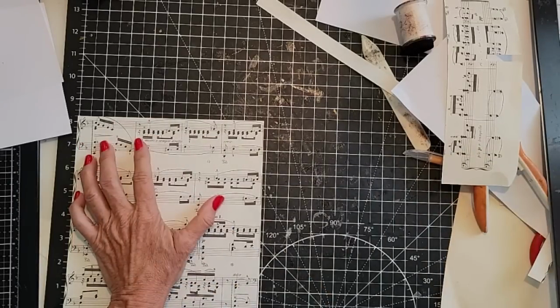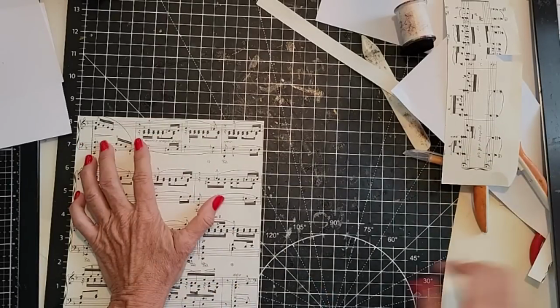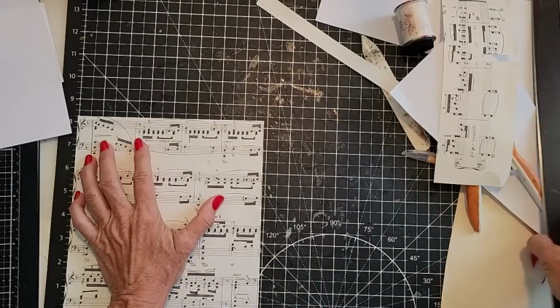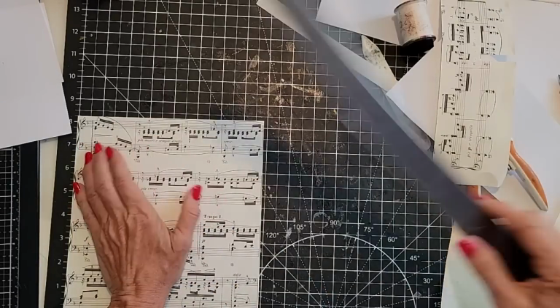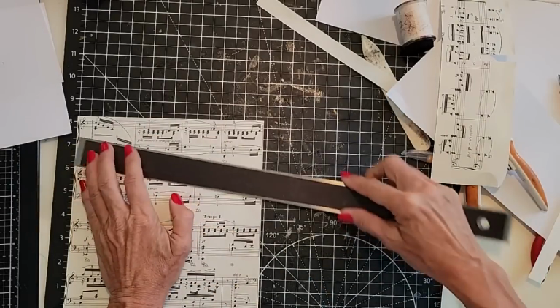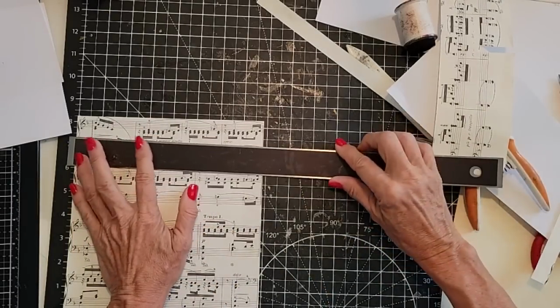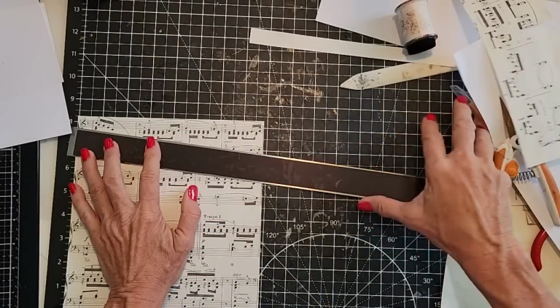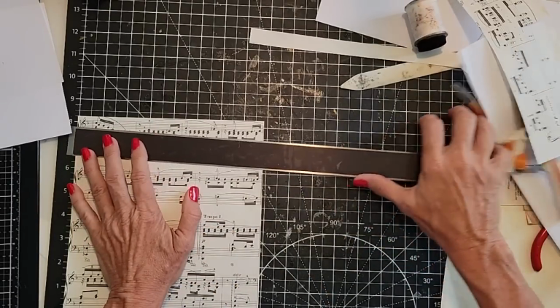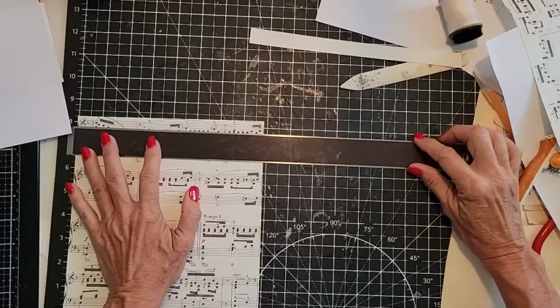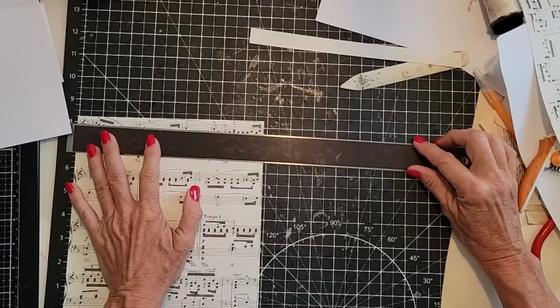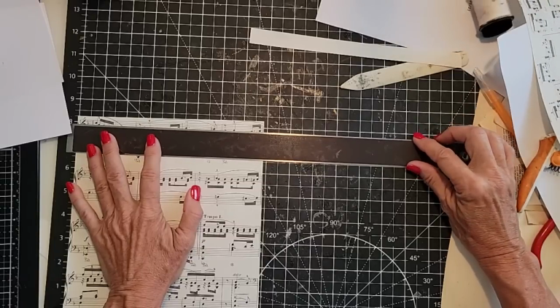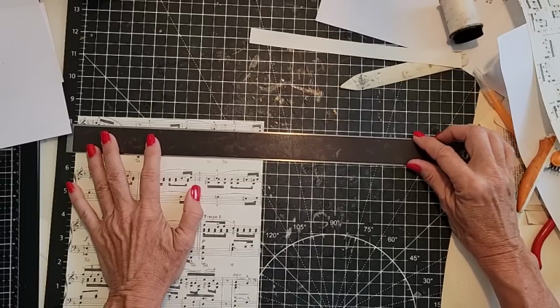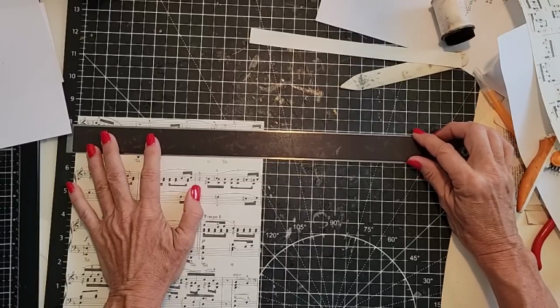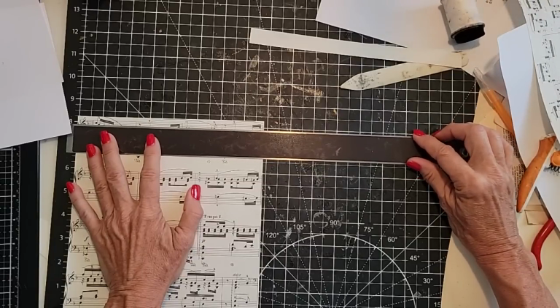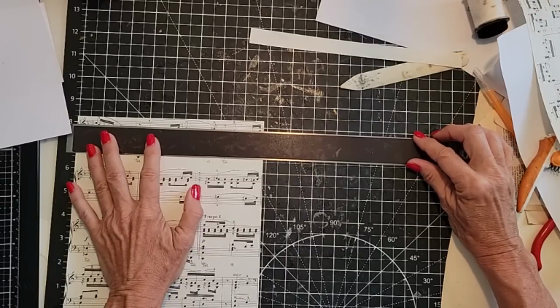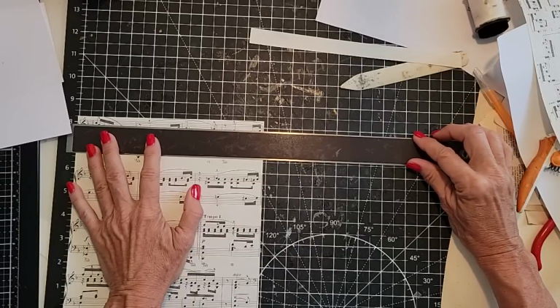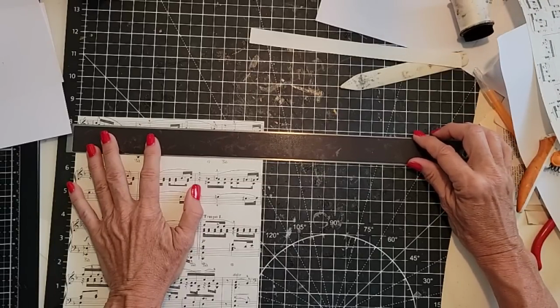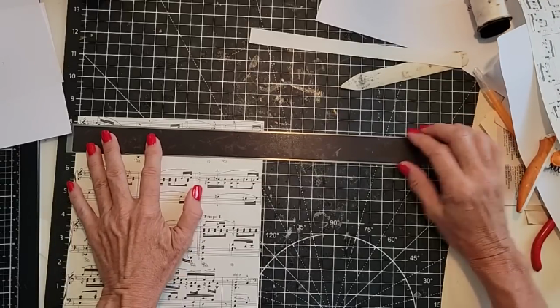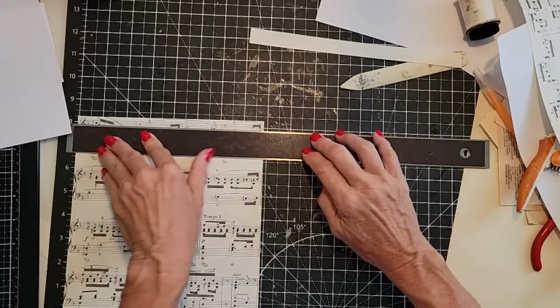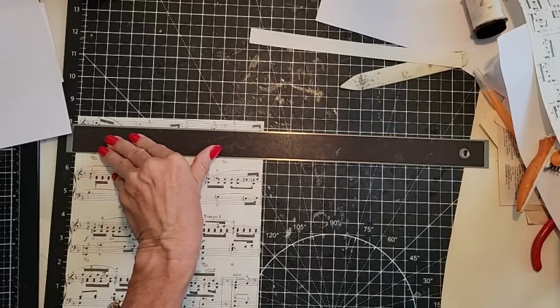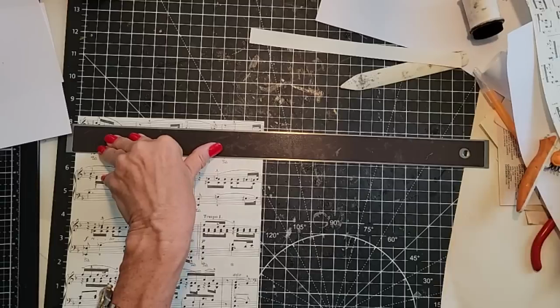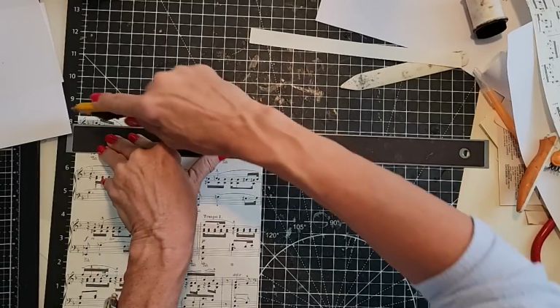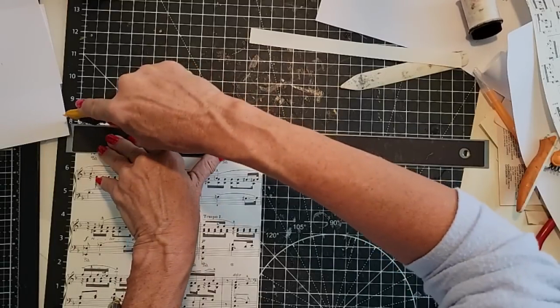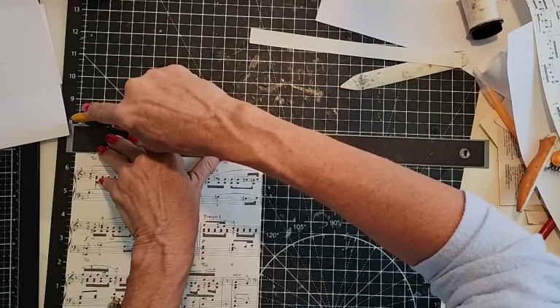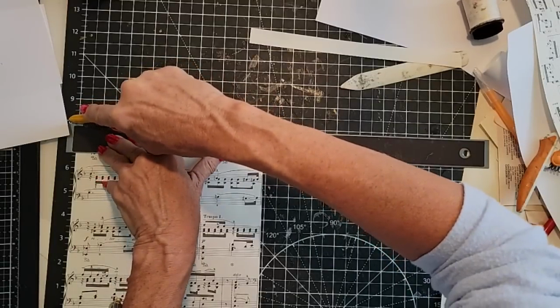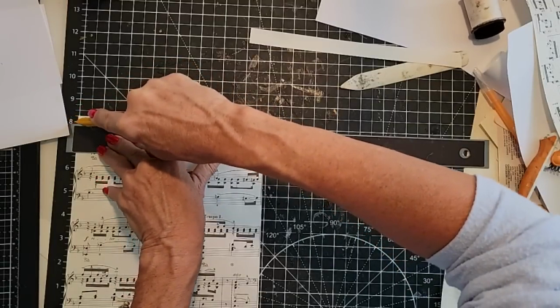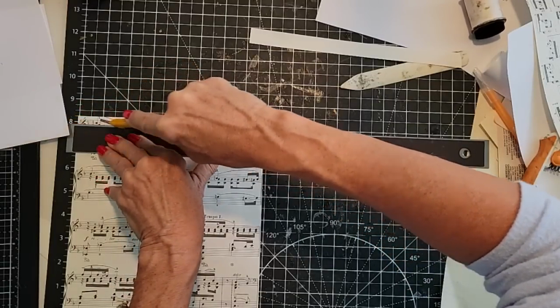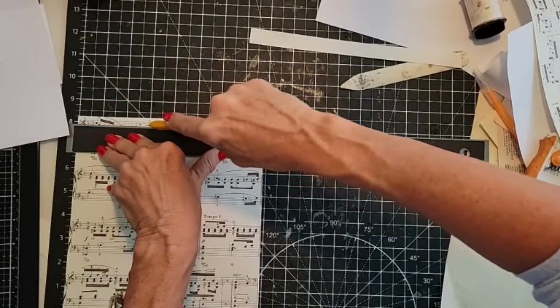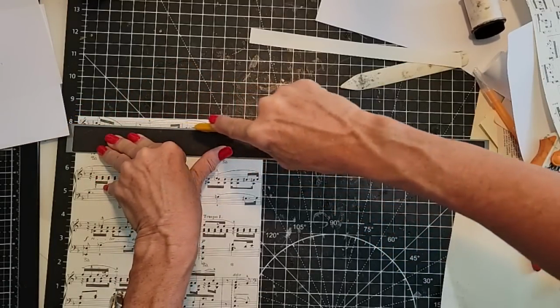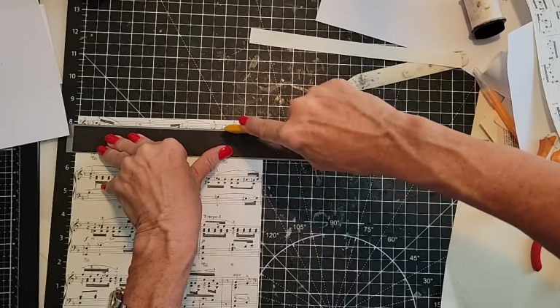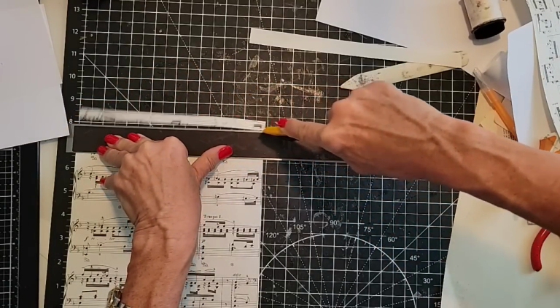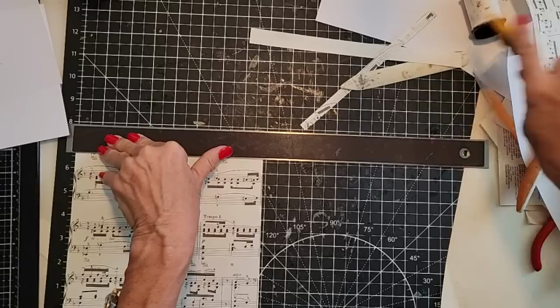I have to make these the same size — I know I'm forcing myself to measure and I'm not liking it at all. Totally against my grain, but whatever. Sometimes you've got to bite the biscuit. So this is basically a square.